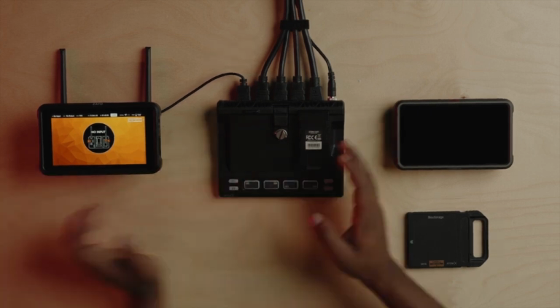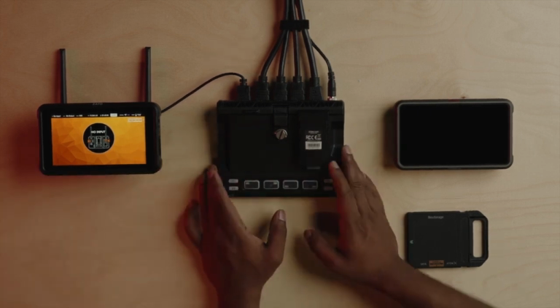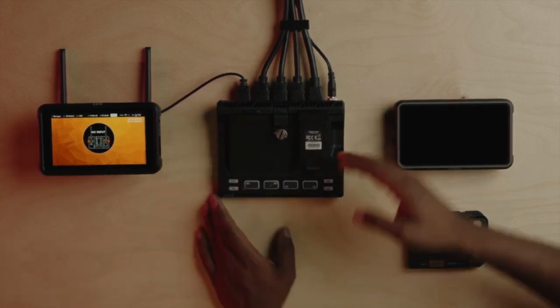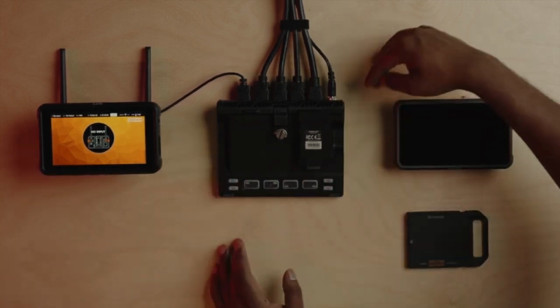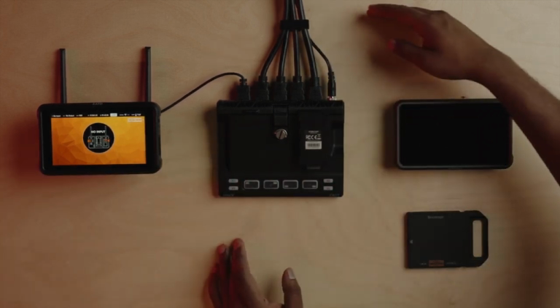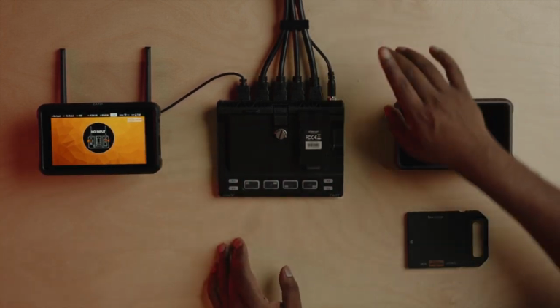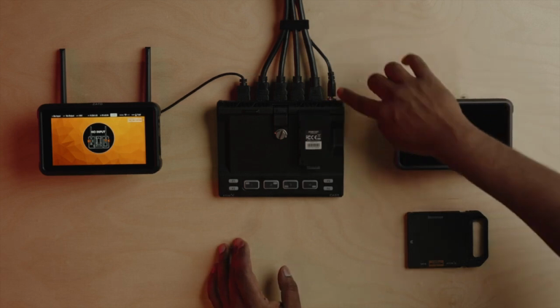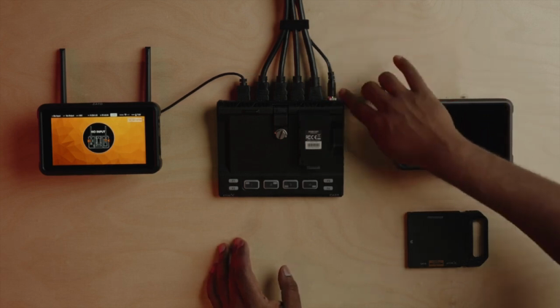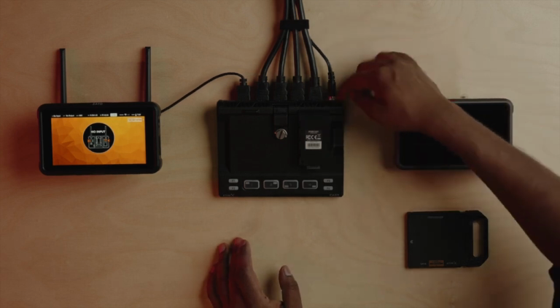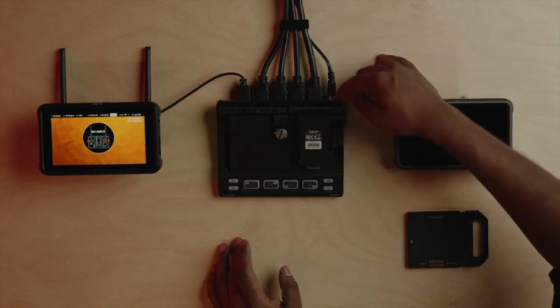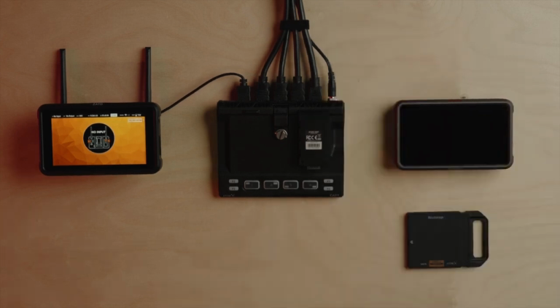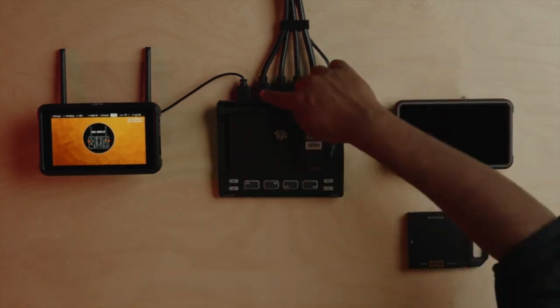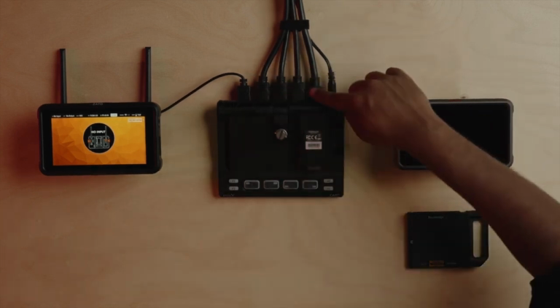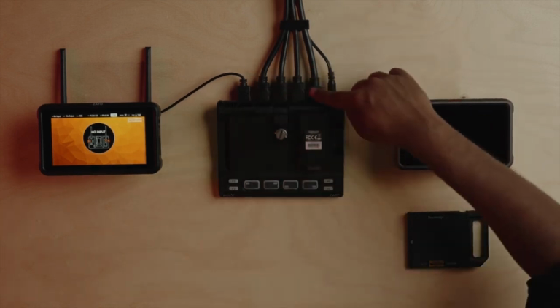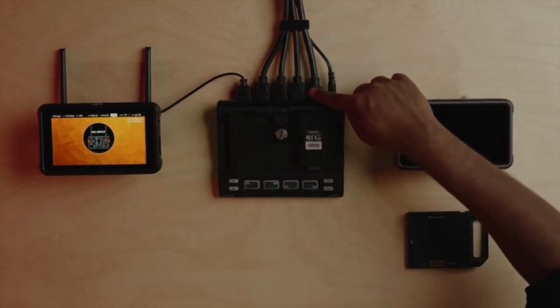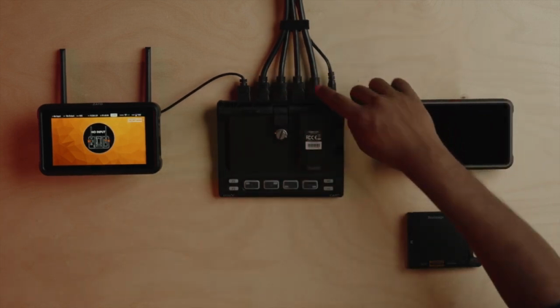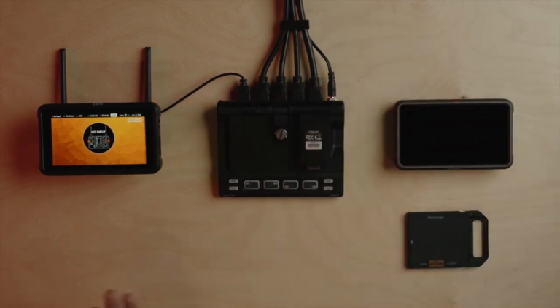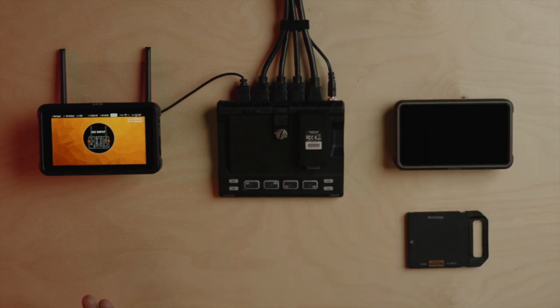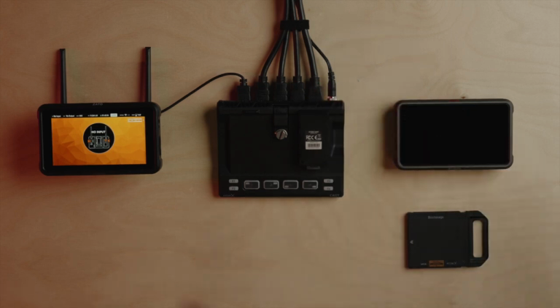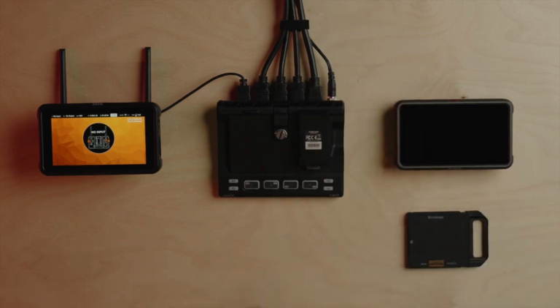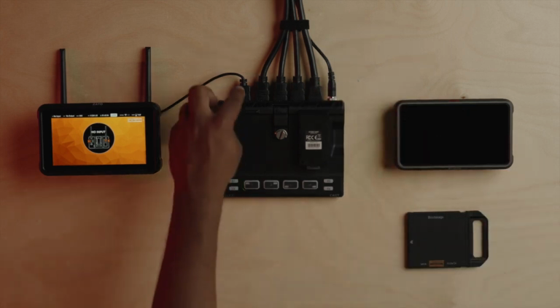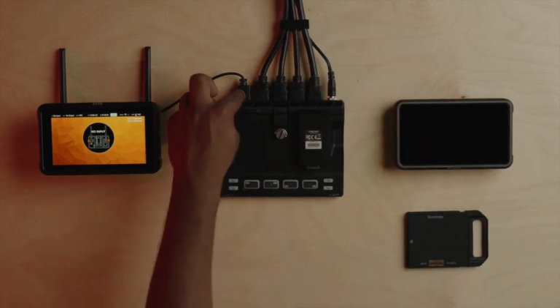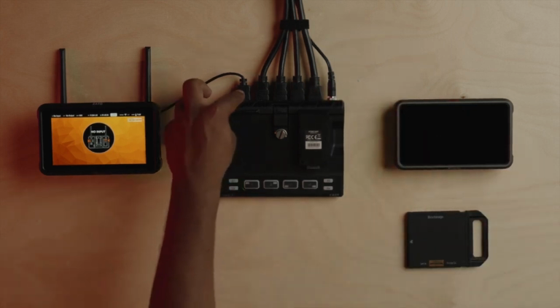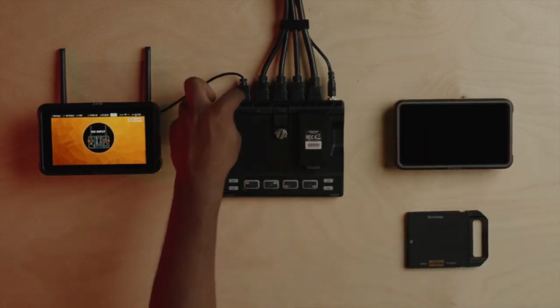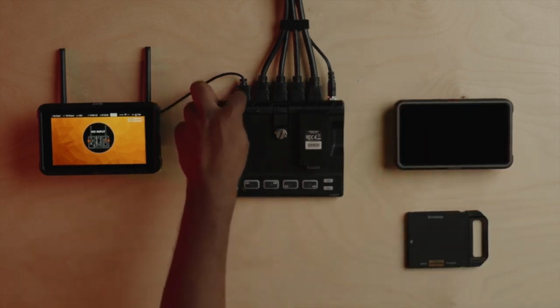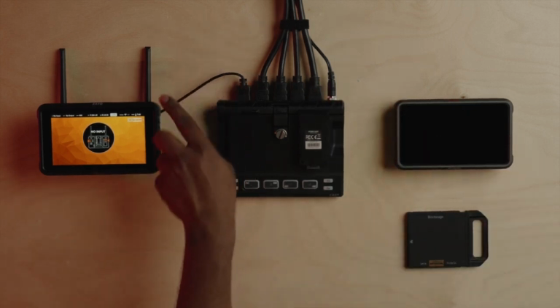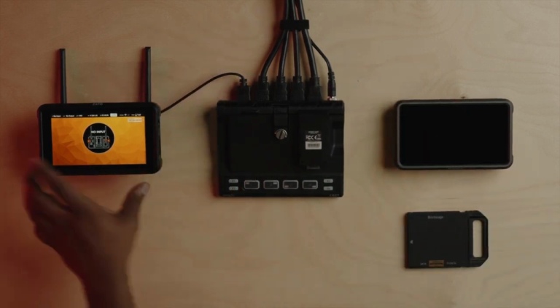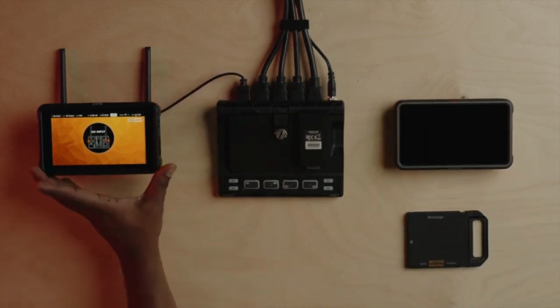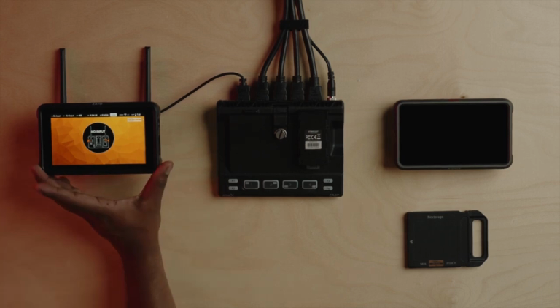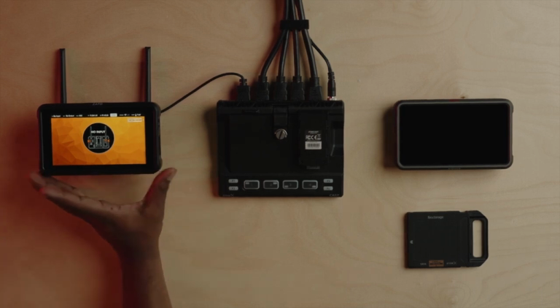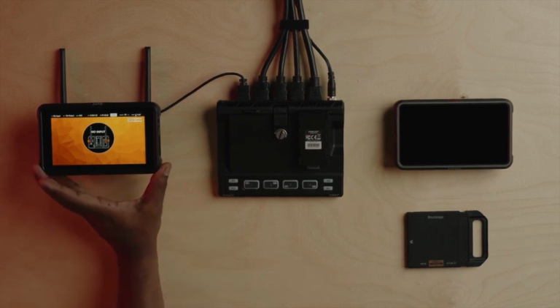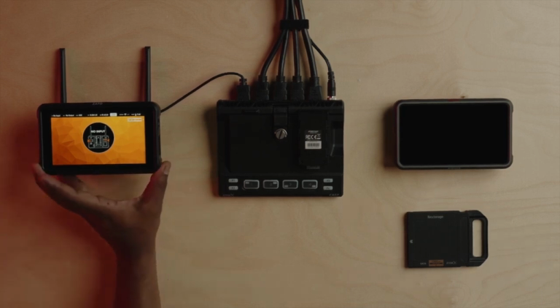Just while we're at it, I'll quickly take you through the connections. We've got DC power coming in direct. We've got four HDMI inputs over here, which are the cameras in our studio. The program output of the Cast module is connected to the input of the Zato Connect.